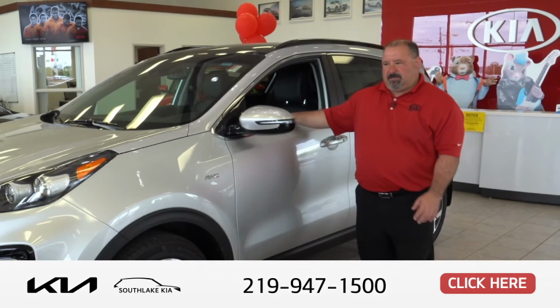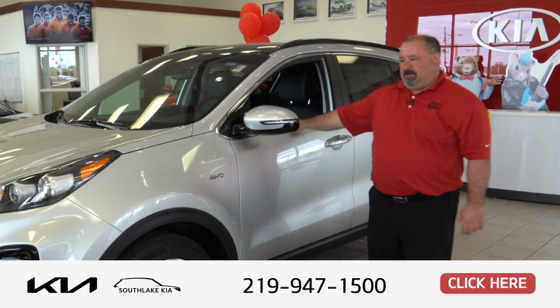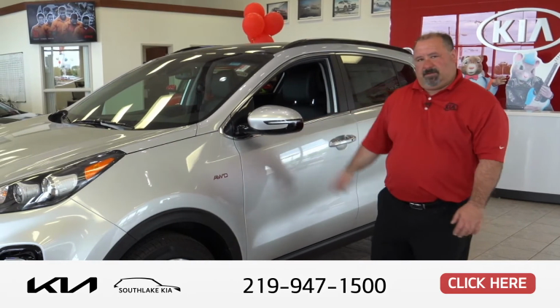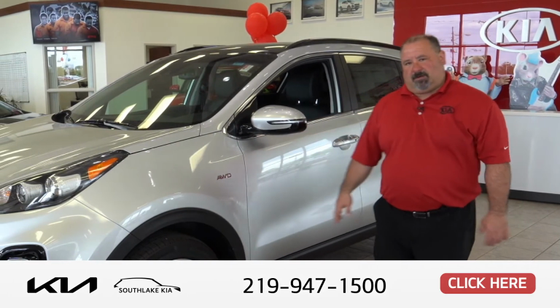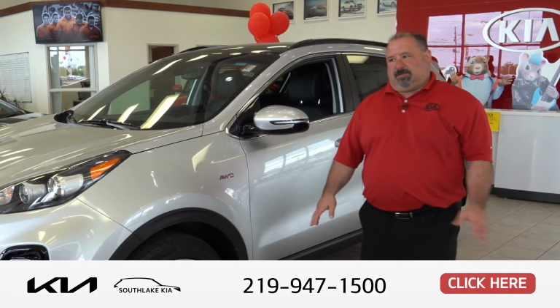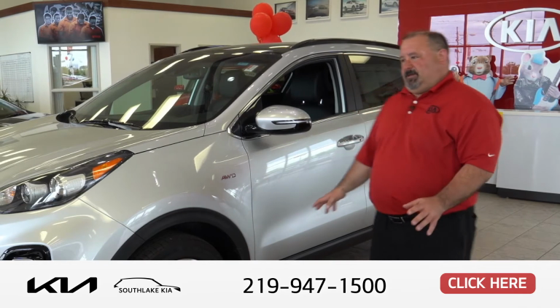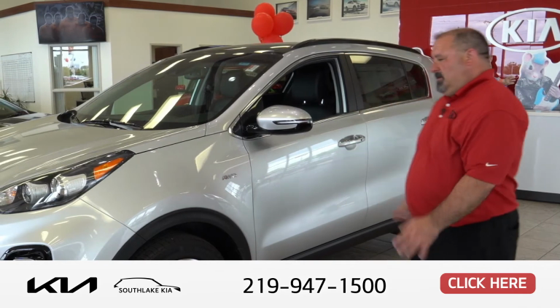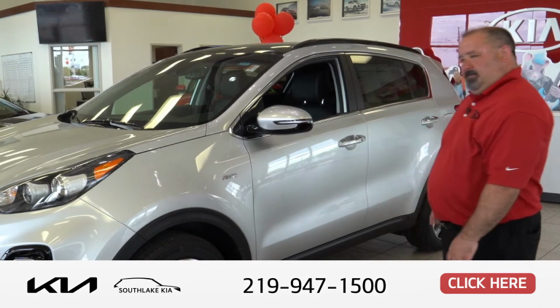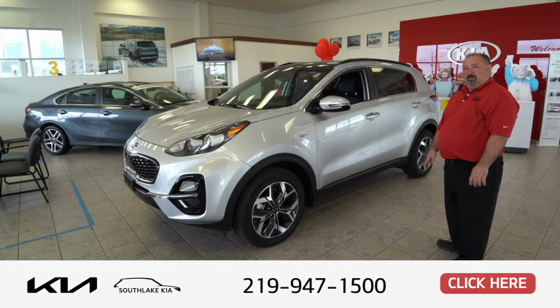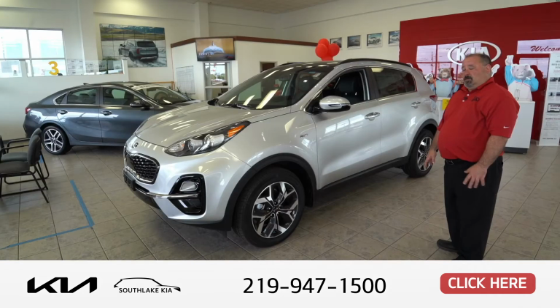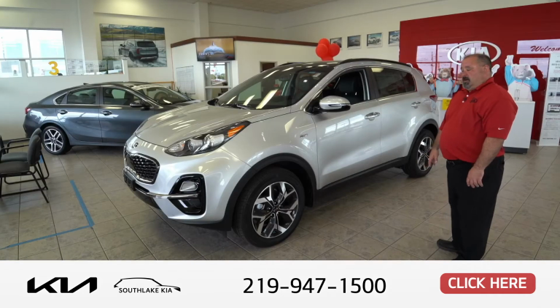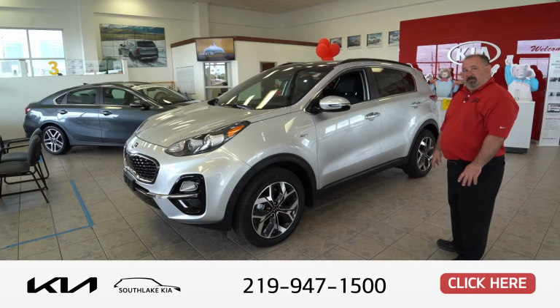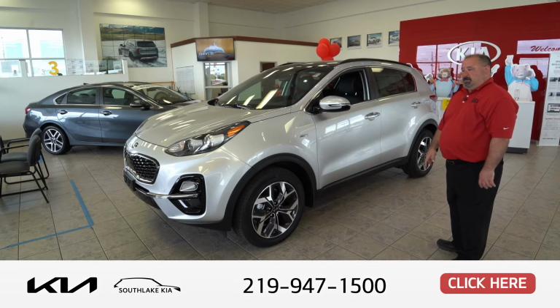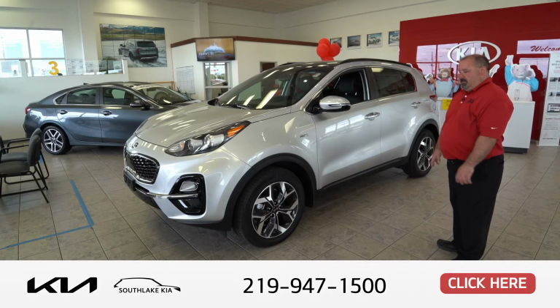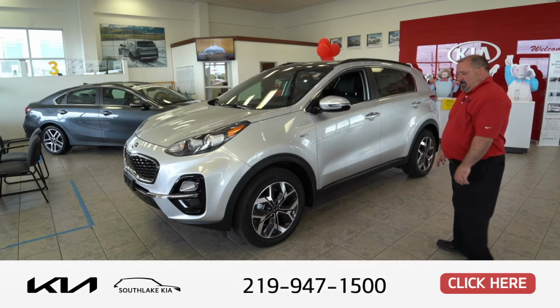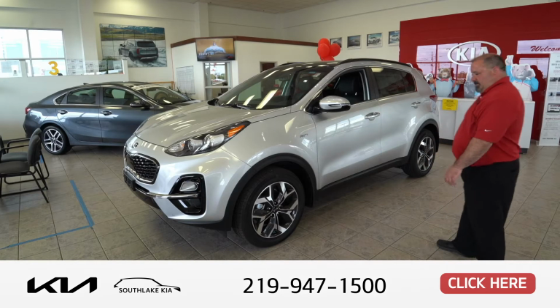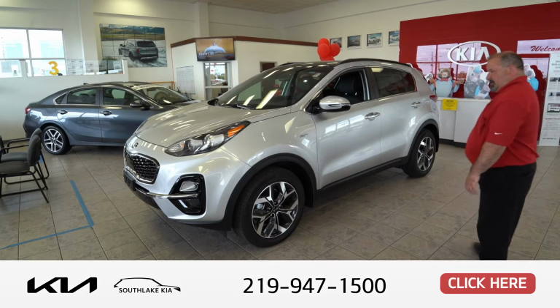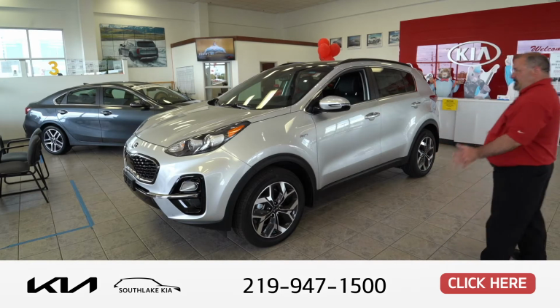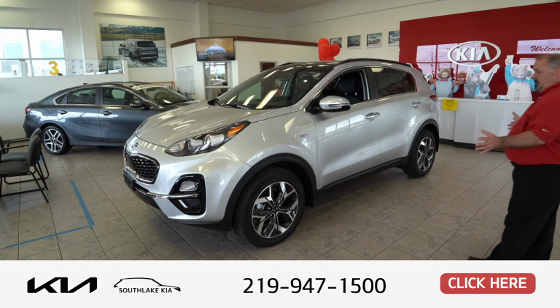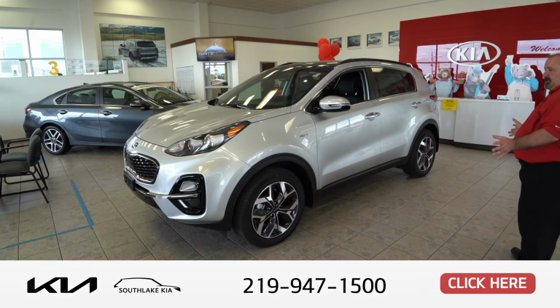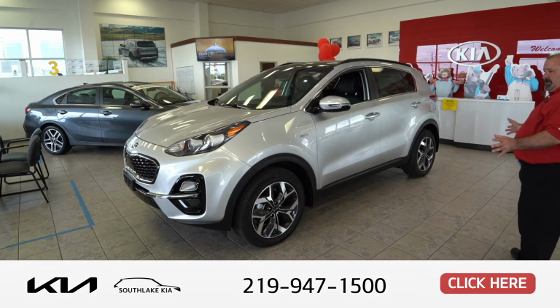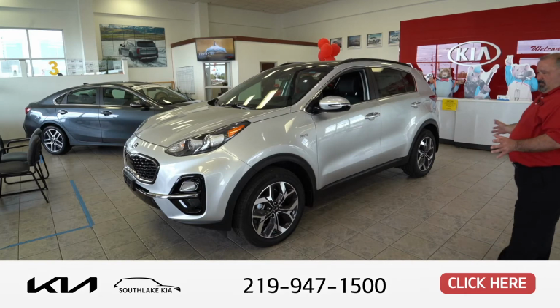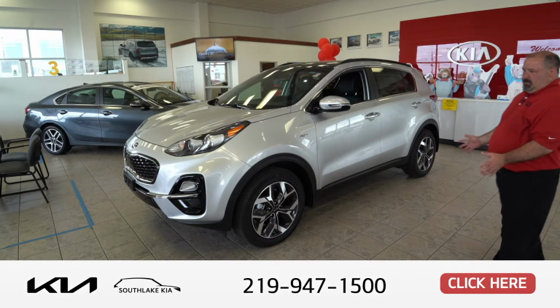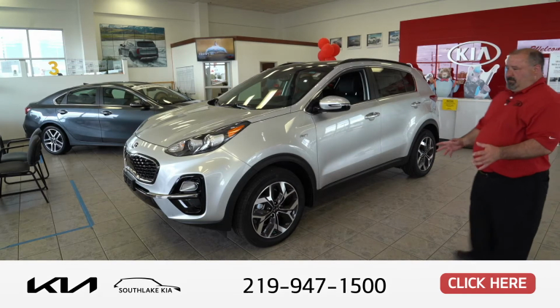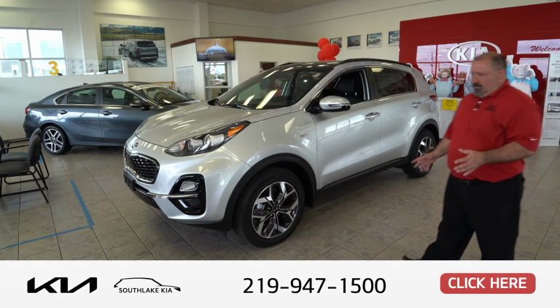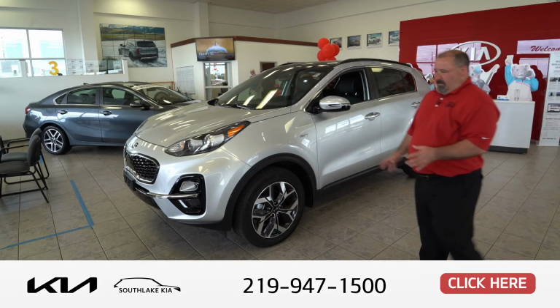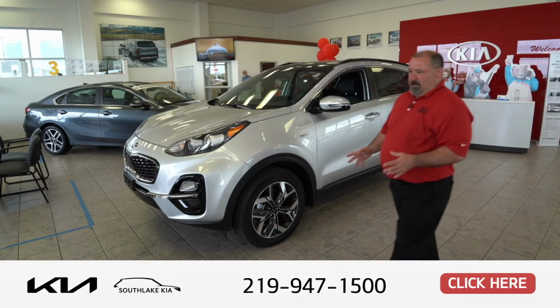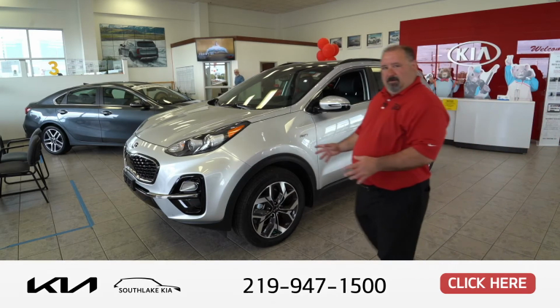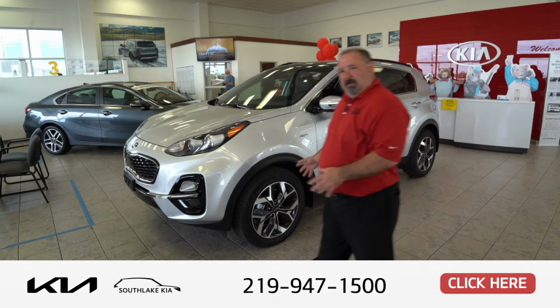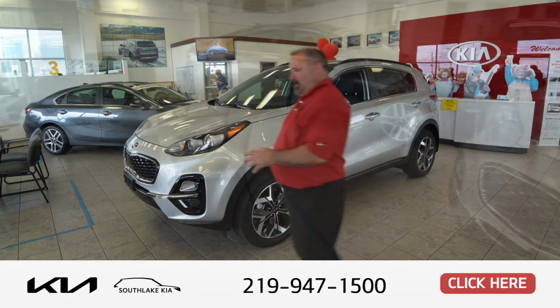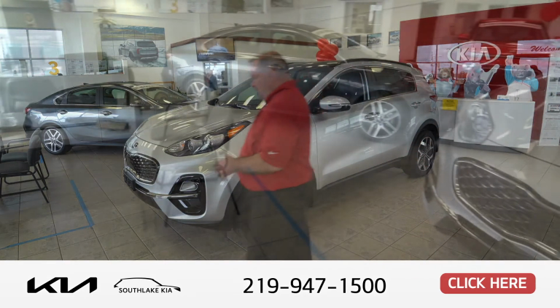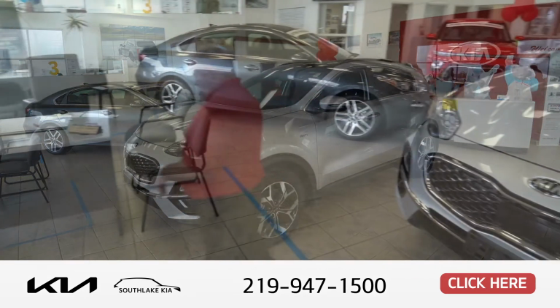You can see it is one of the smaller ones in the lineup. Comes in all-wheel drive and front-wheel drive. As you can see it does have a nice appearance on the side, and if you look in the front, very European athletic look to it.